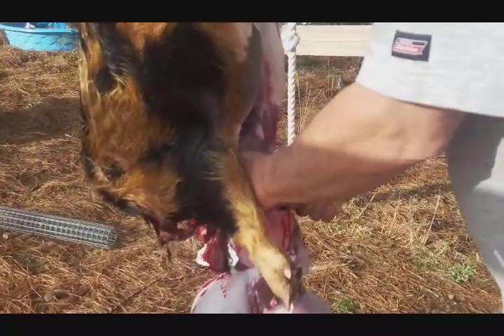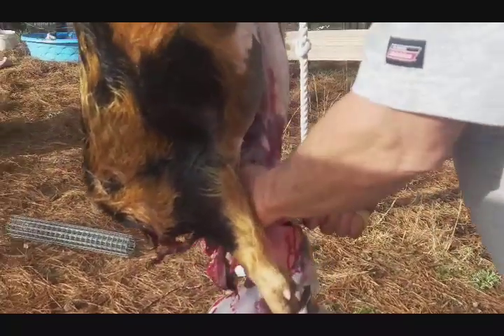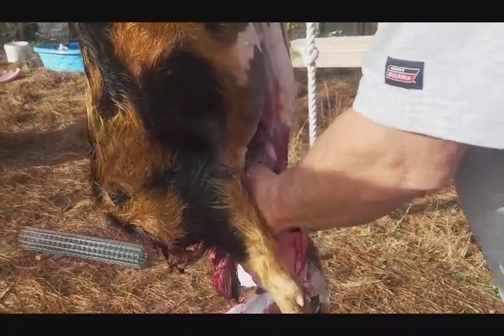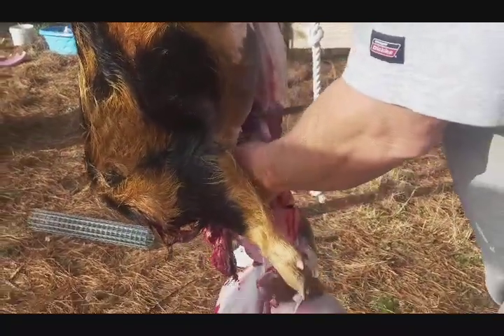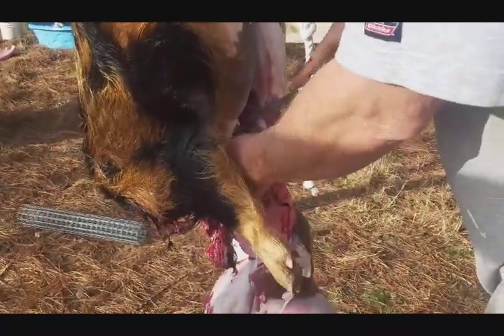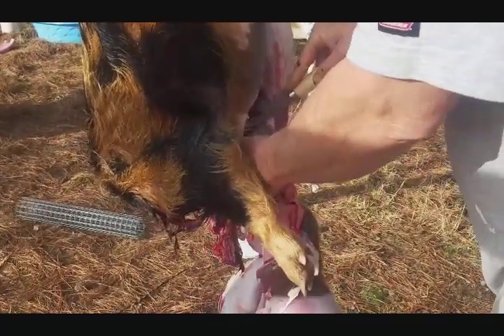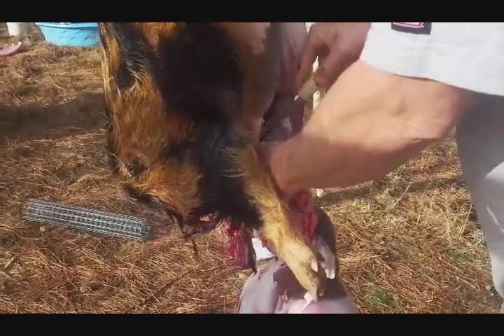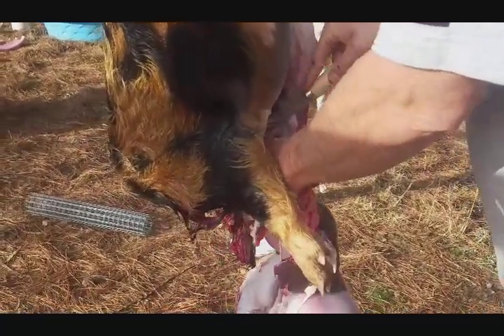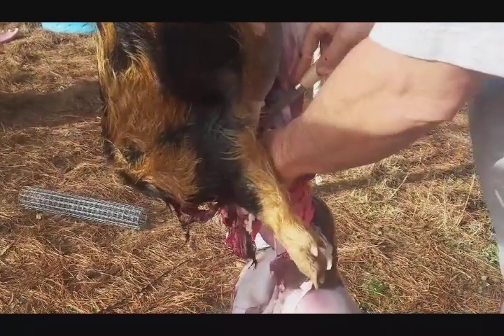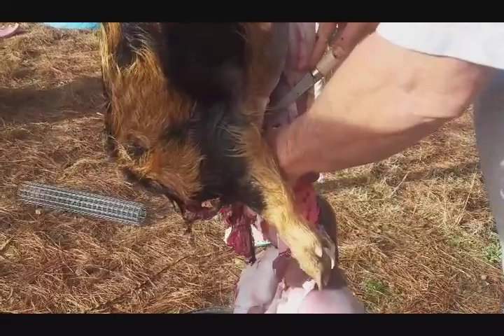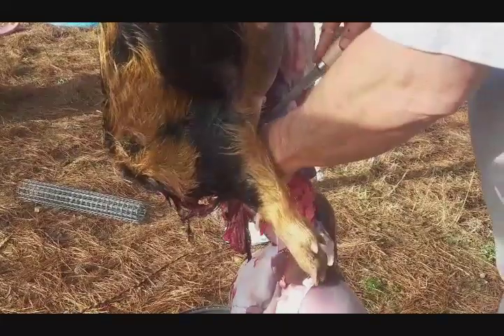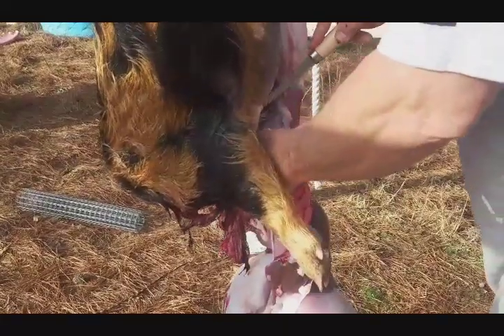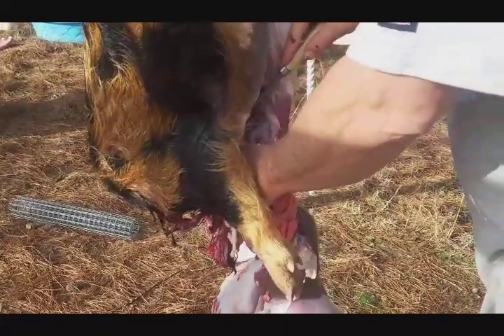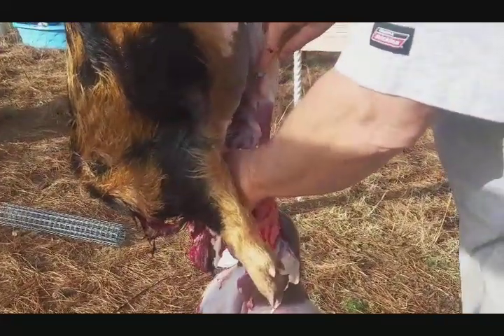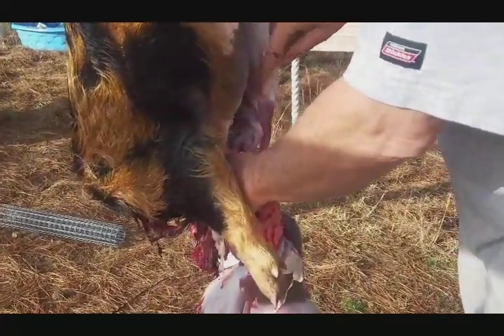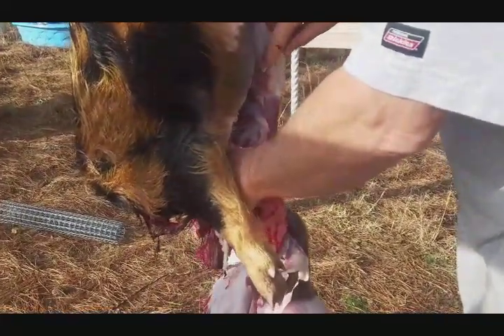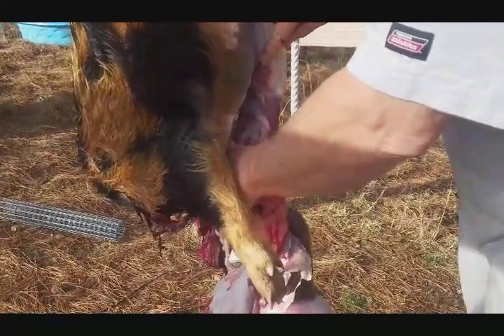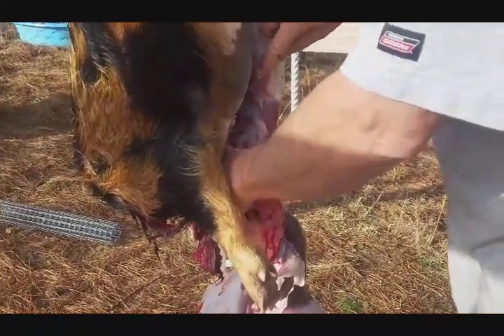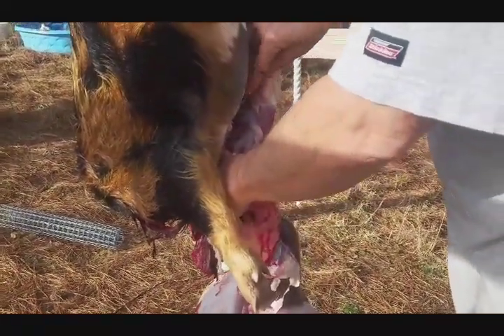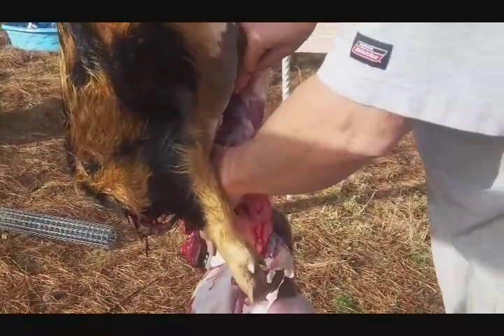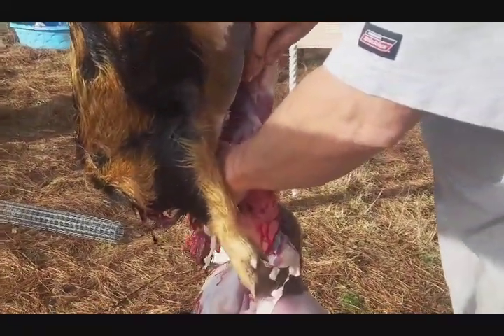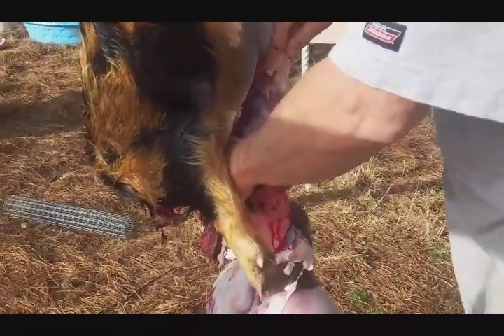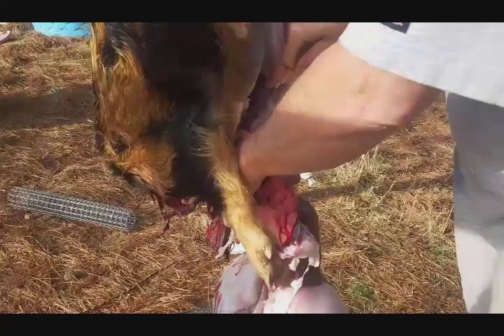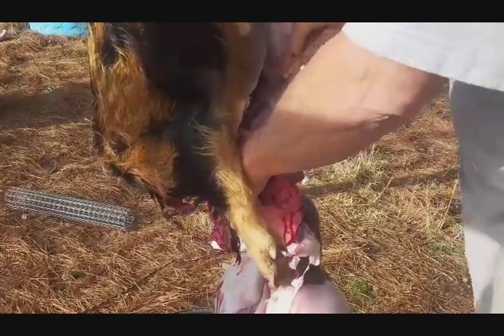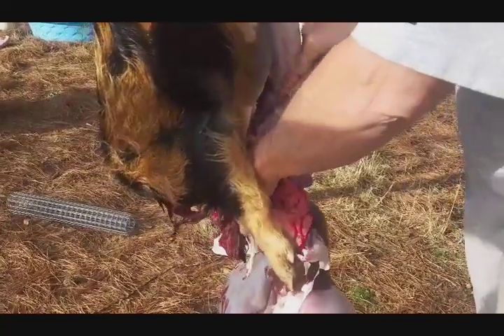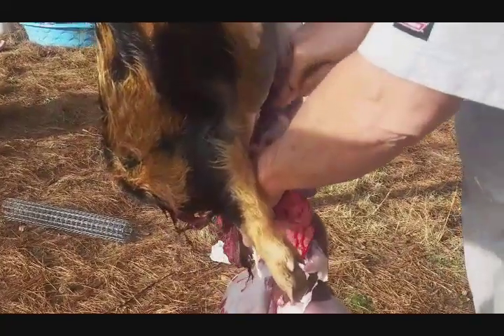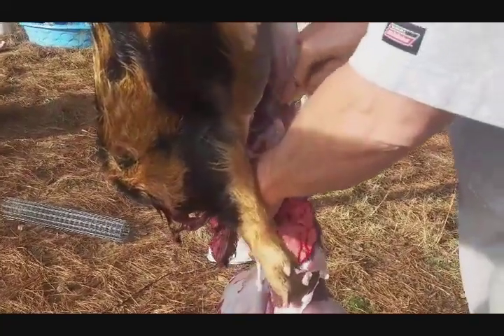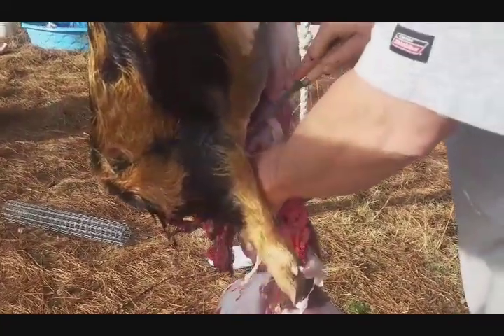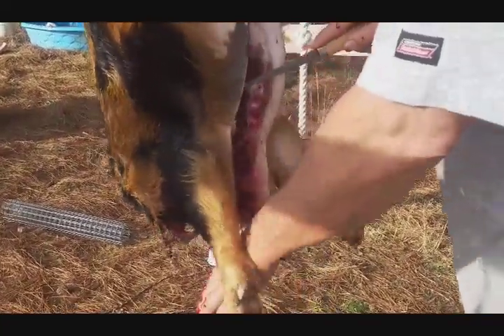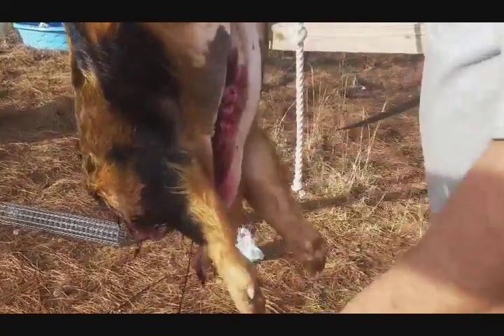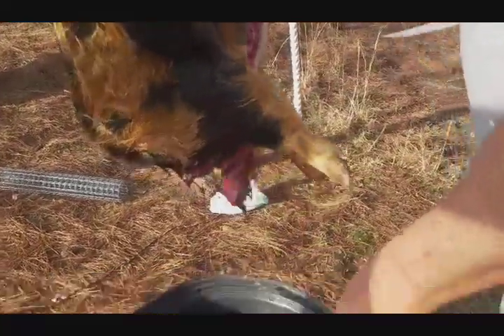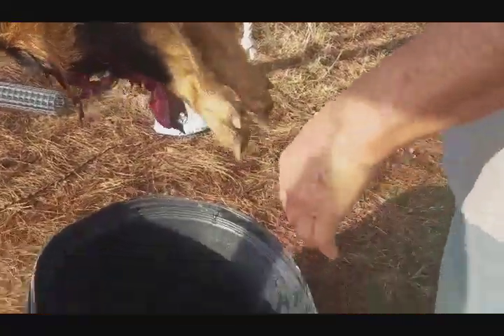Each of our daughters — this is actually the most dogs we've ever had at one time, unless the dog had puppies. Yeah, well, we had some puppies many, many years ago.